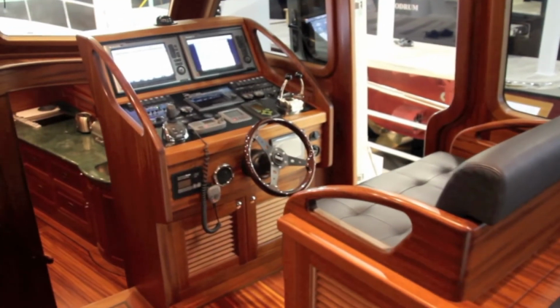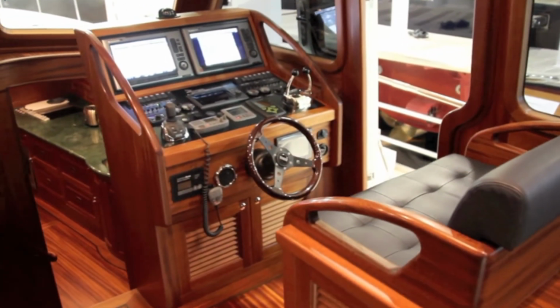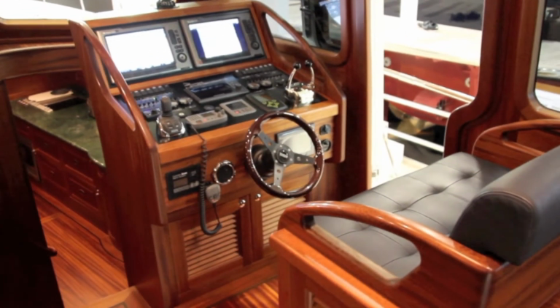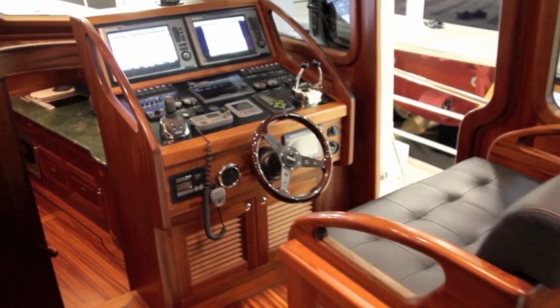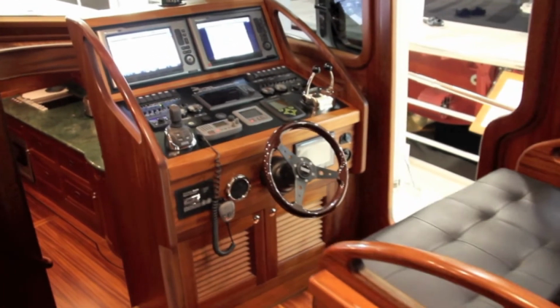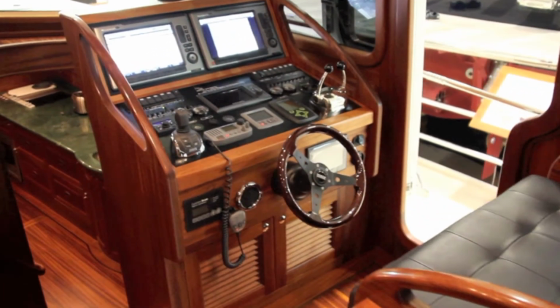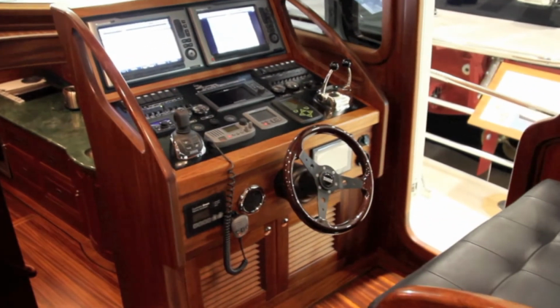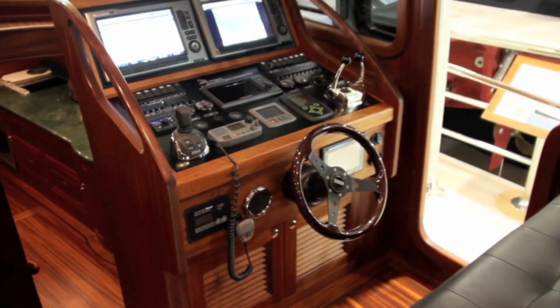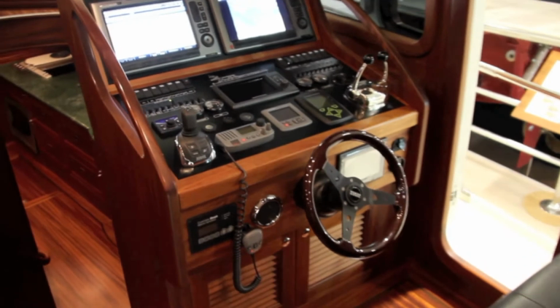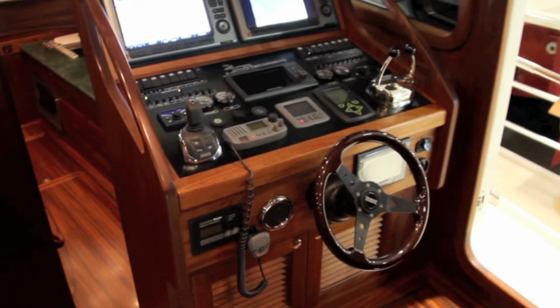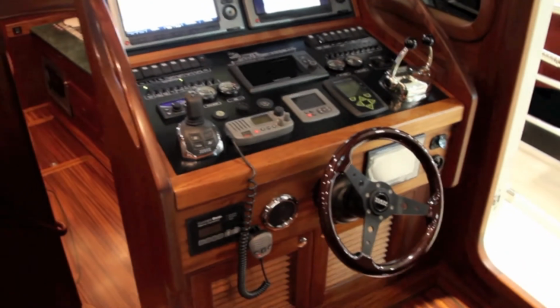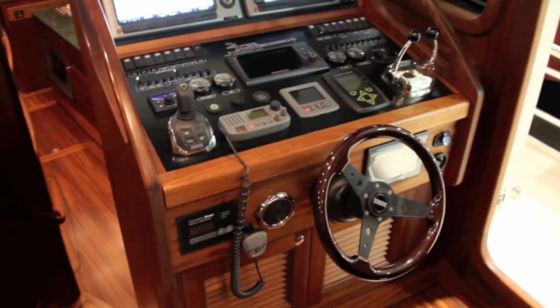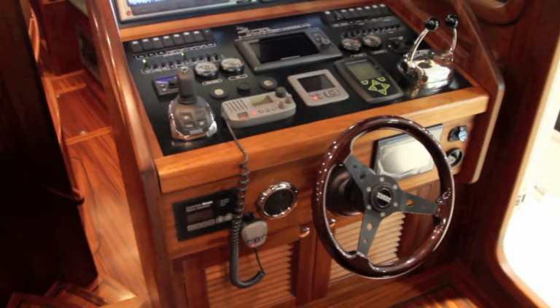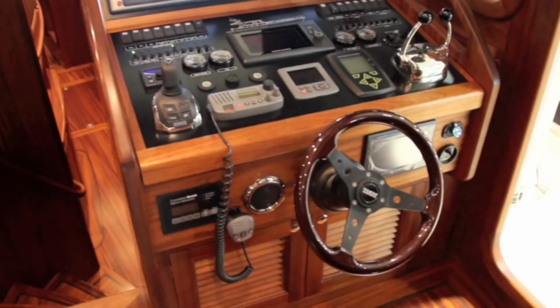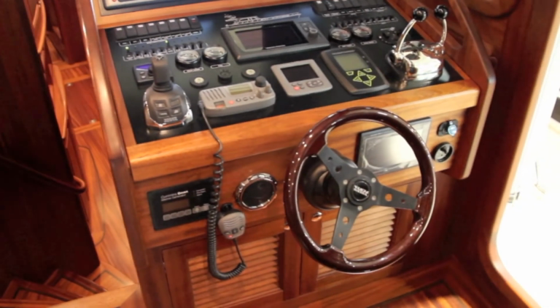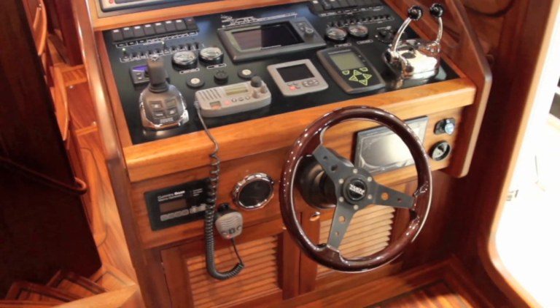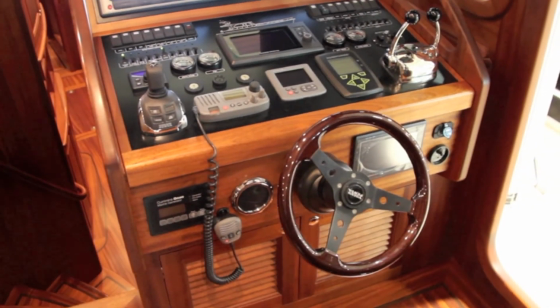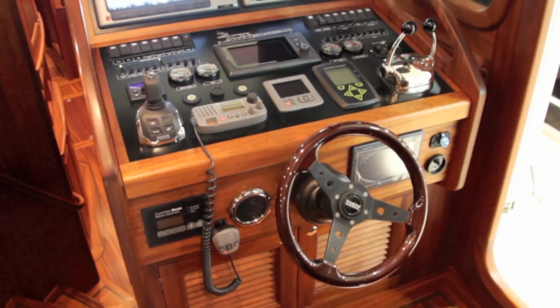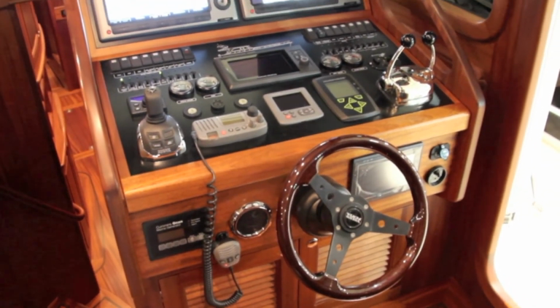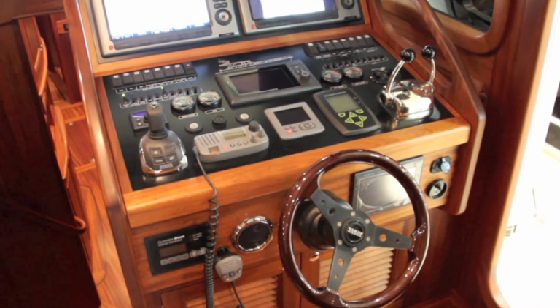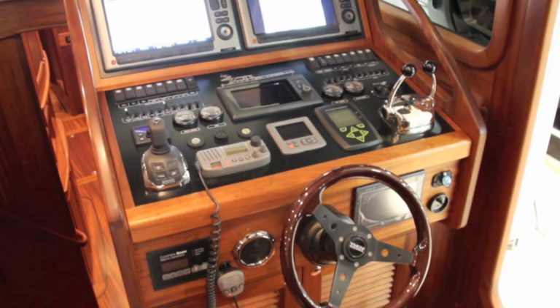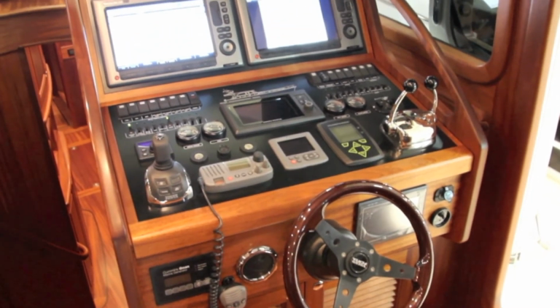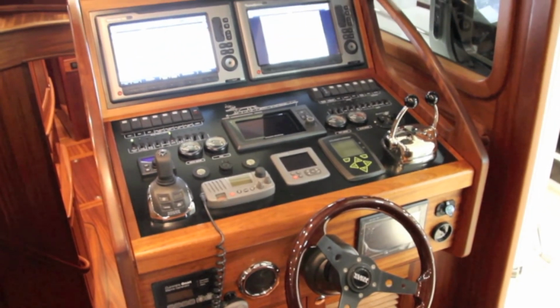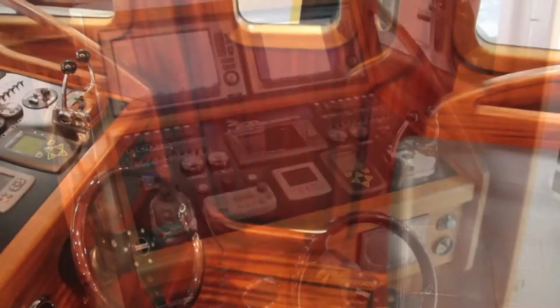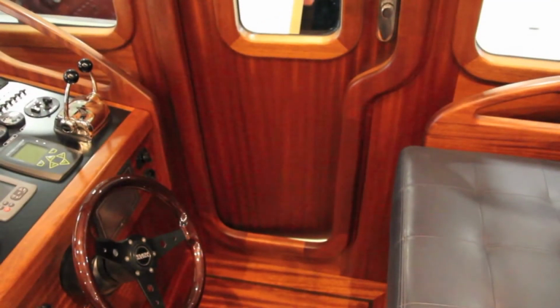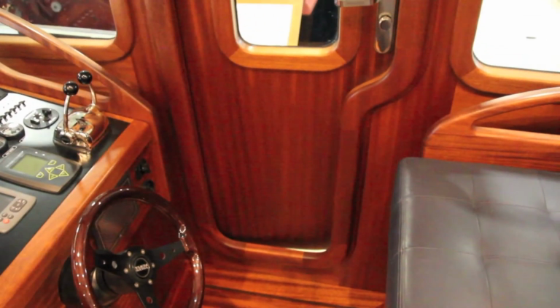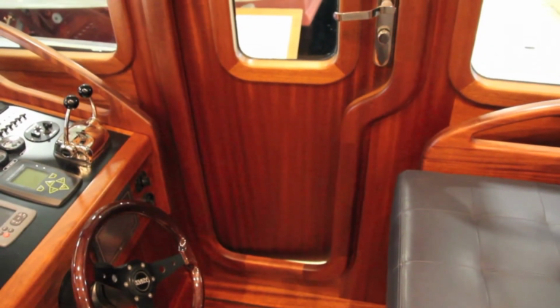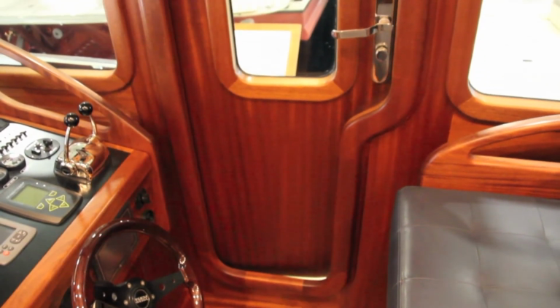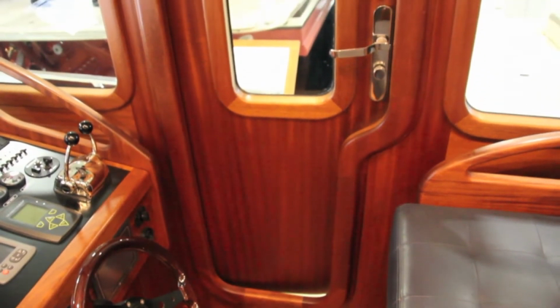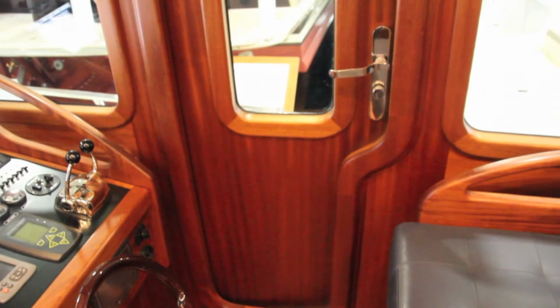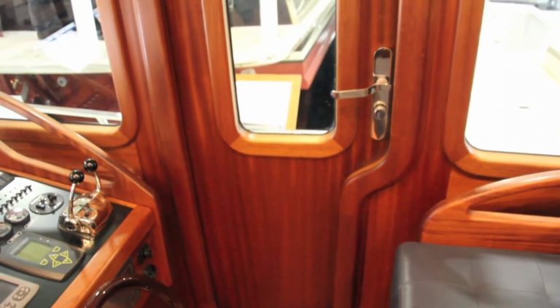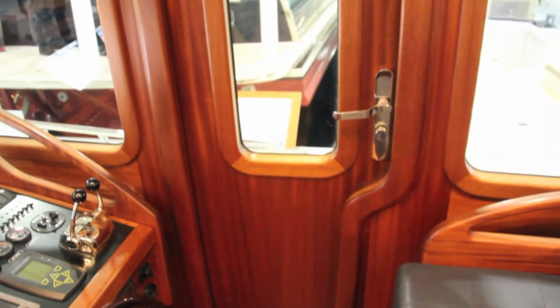The helm position is very comprehensive, with plenty of space for two big plotters, although the steering wheel and throttles are a bit far away from the seat to fall easily to hand. What you do get though is this fantastic access to the side decks to make crewing that much easier.